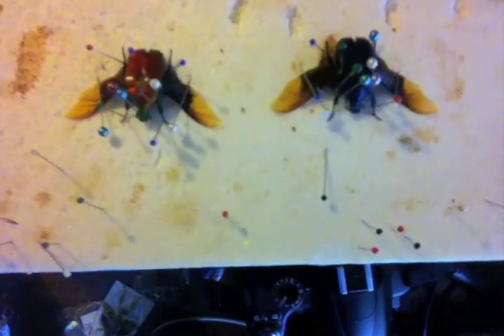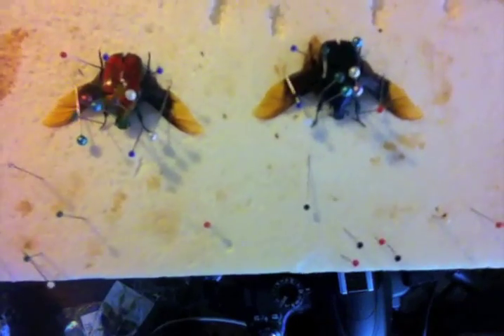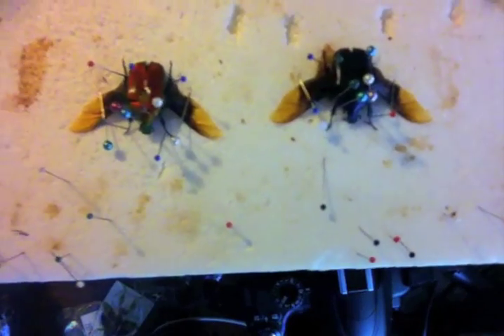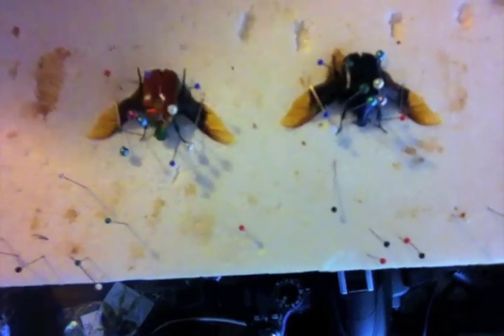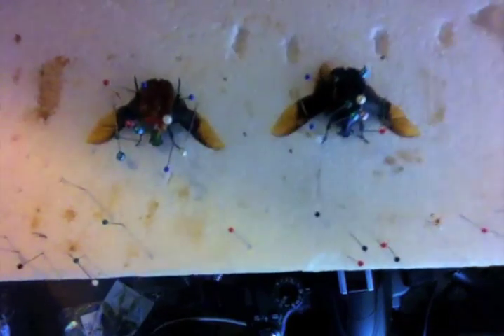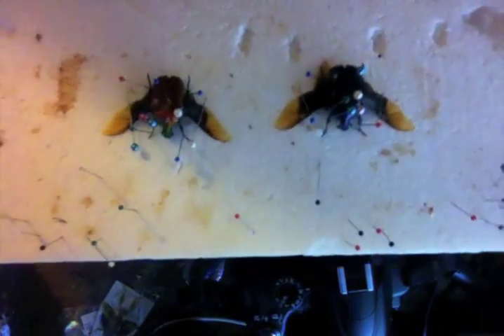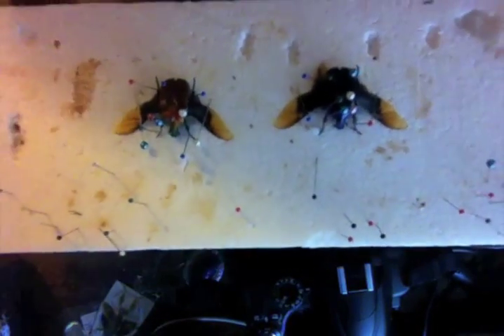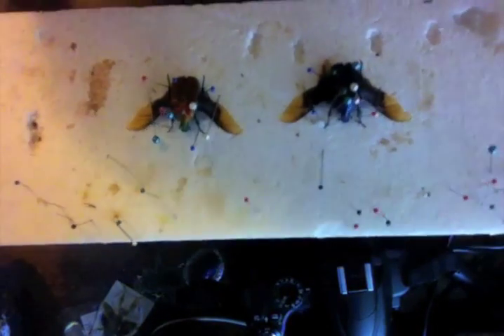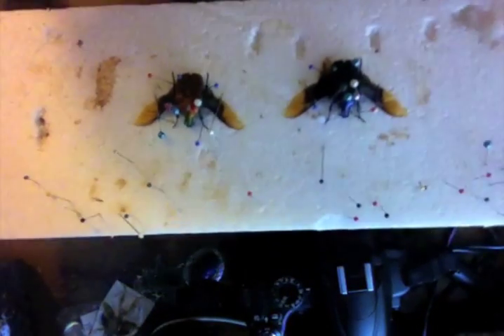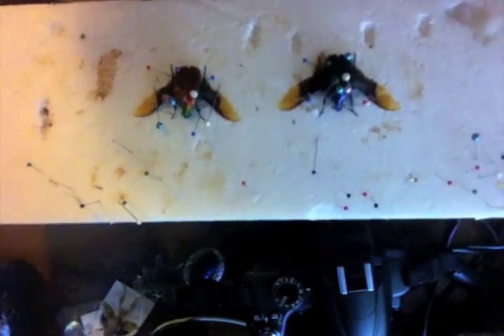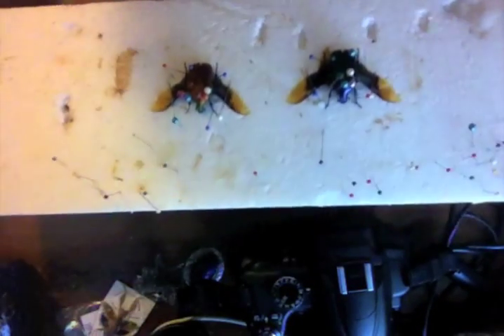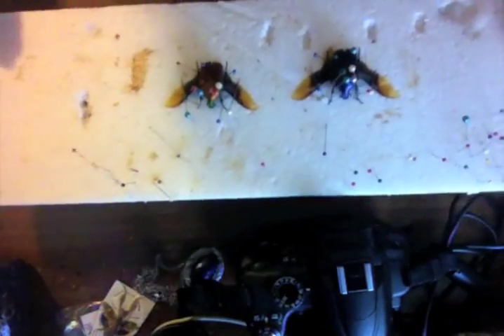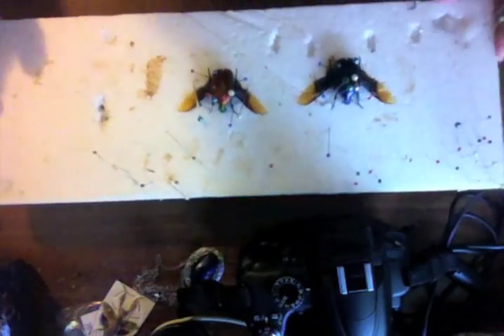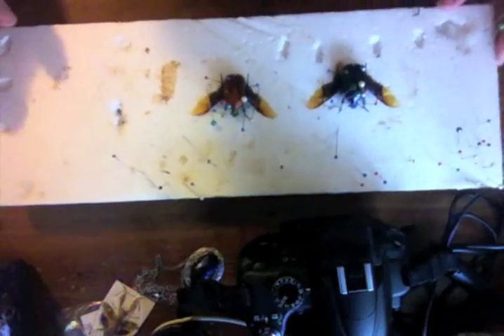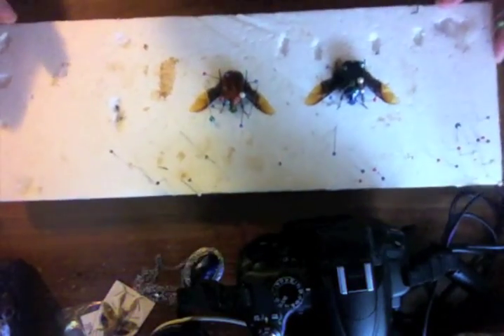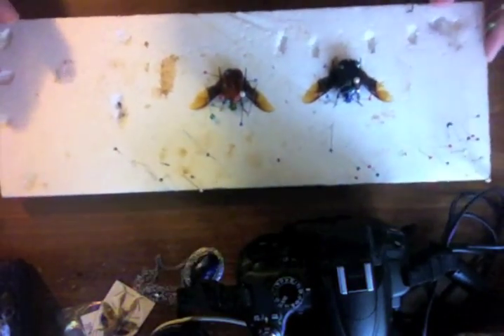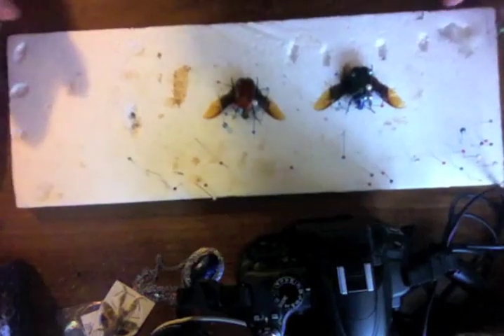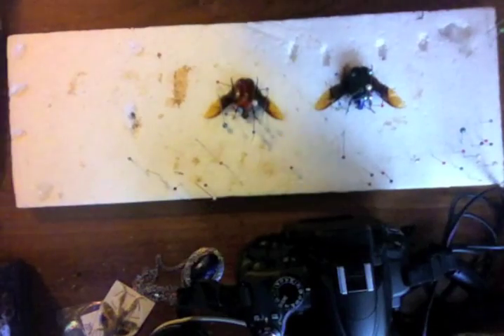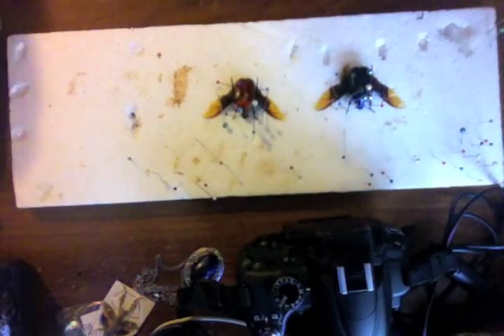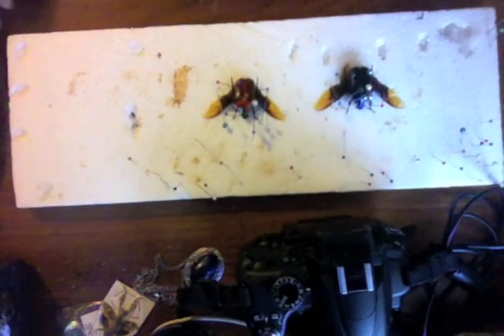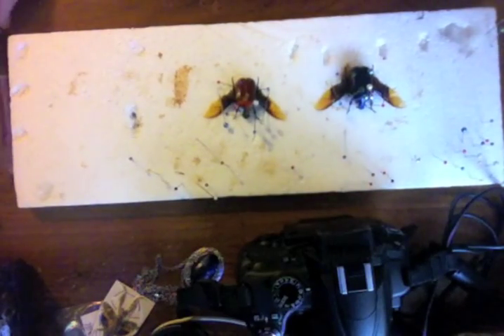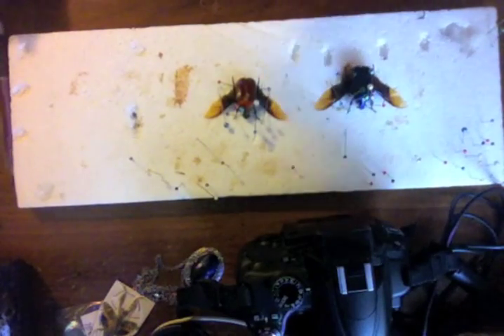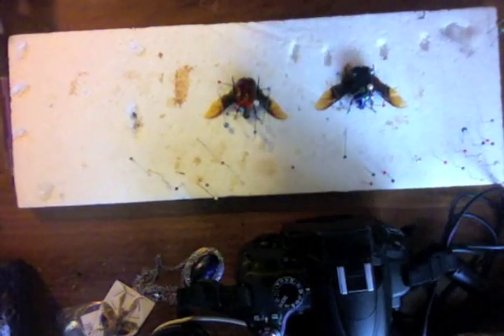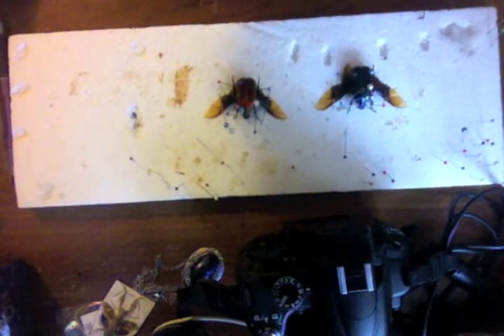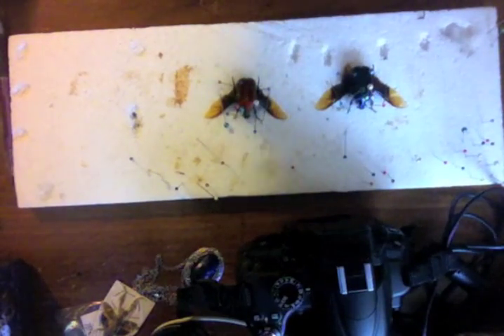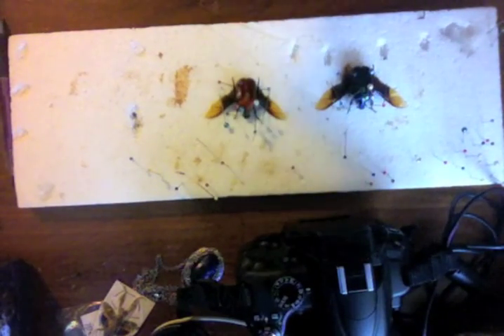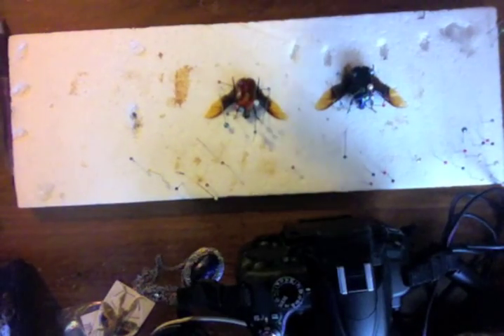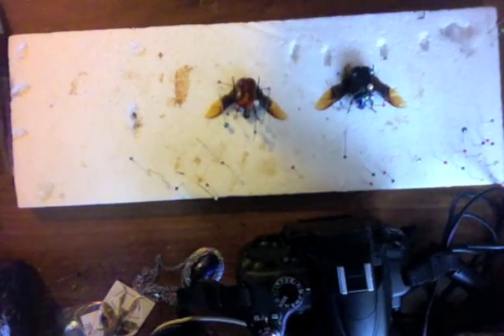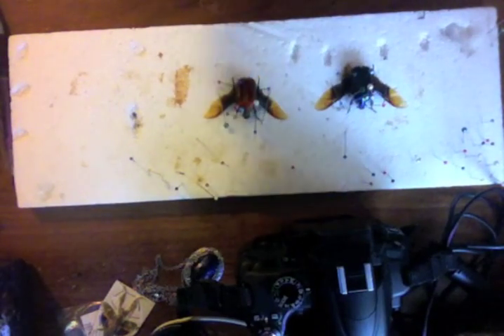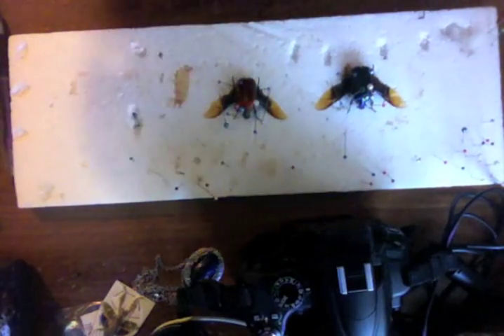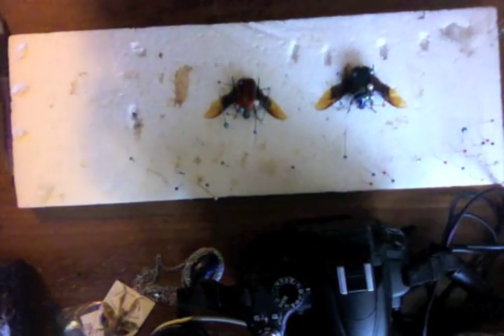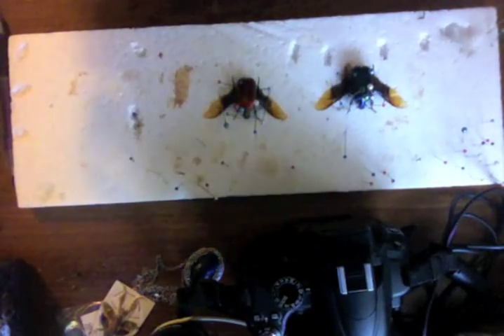If you have any questions when you're trying to do your own beetles, just contact me at the email address that you see on the screen and I'll be happy to help you. Thanks for watching.